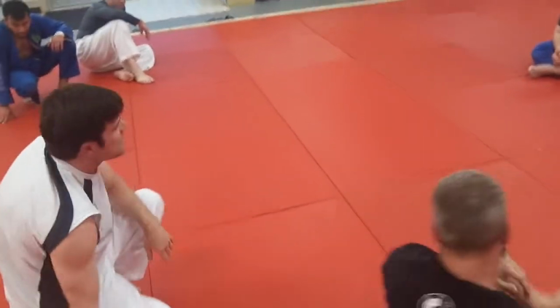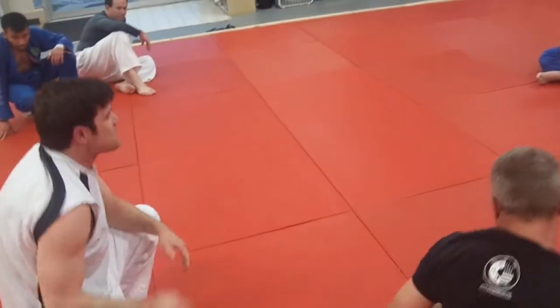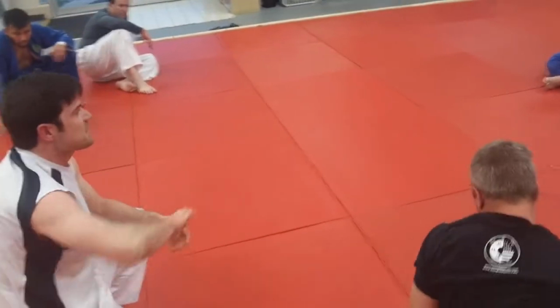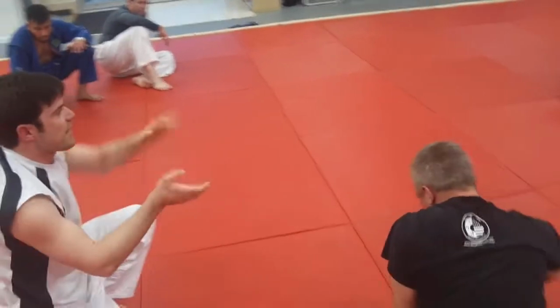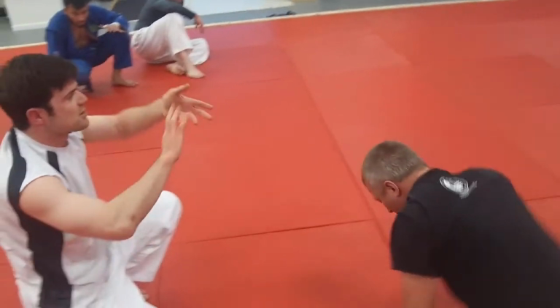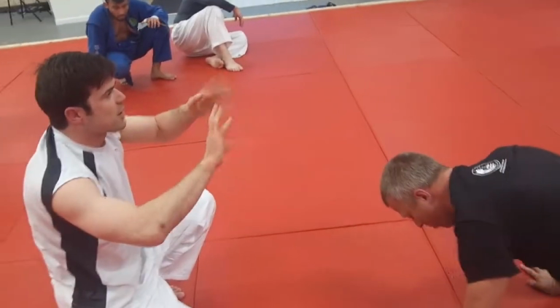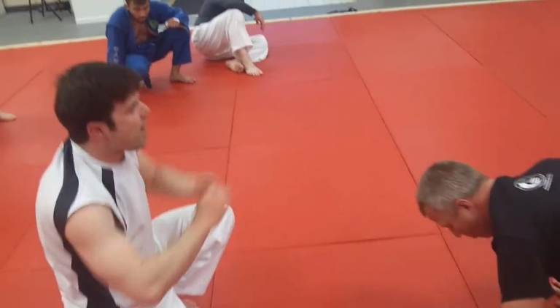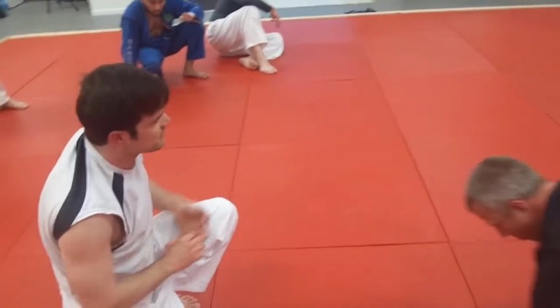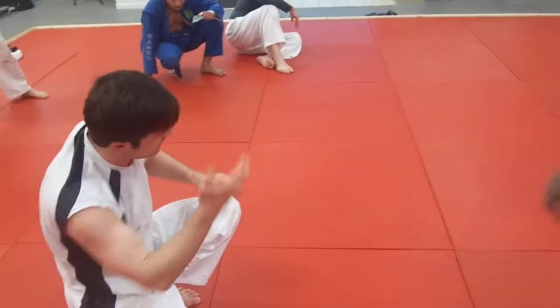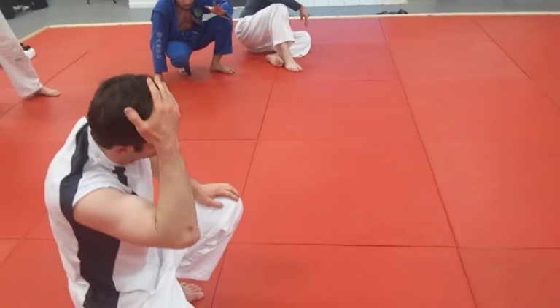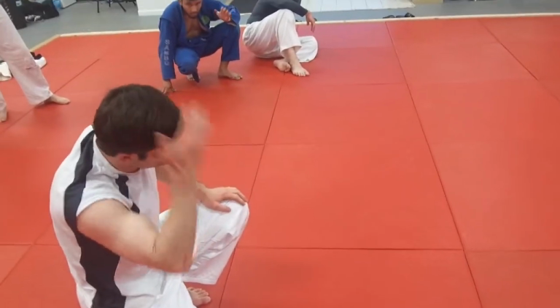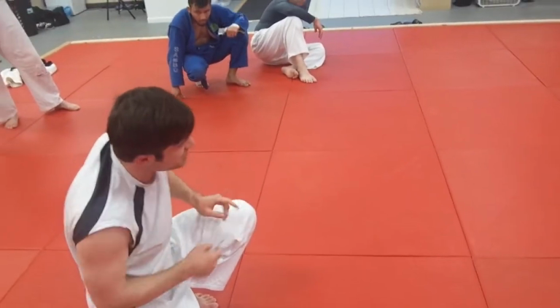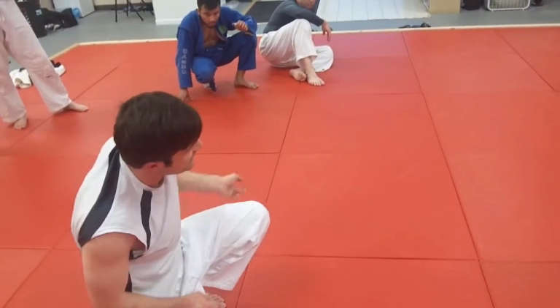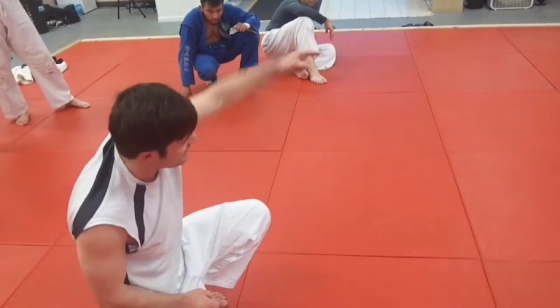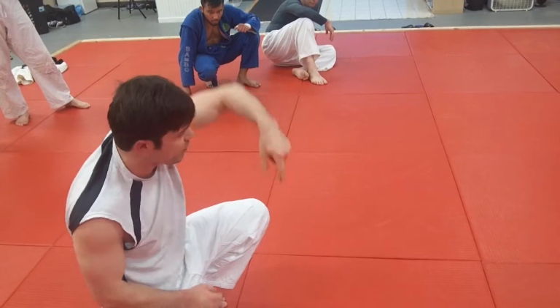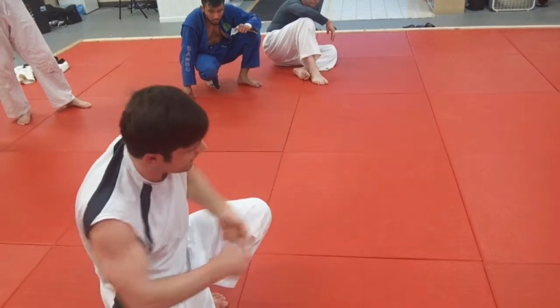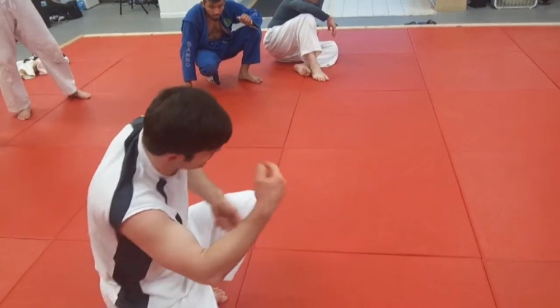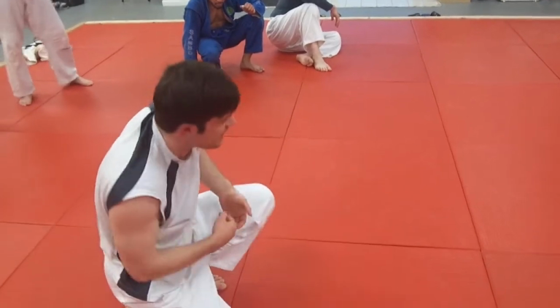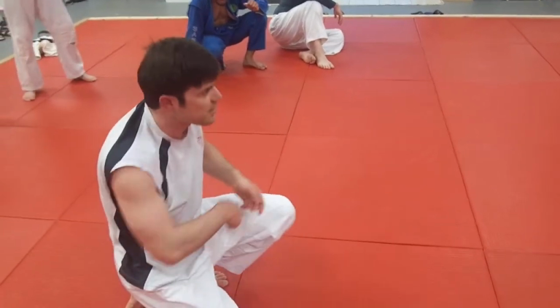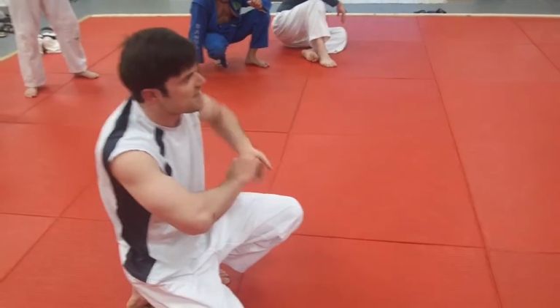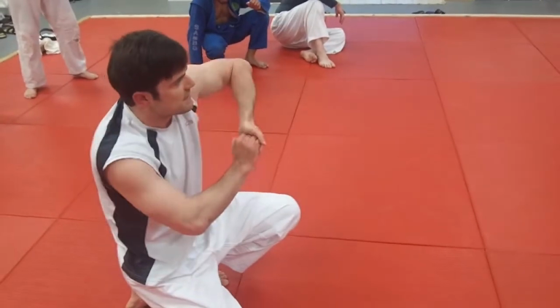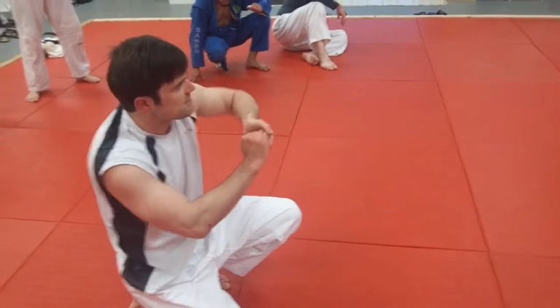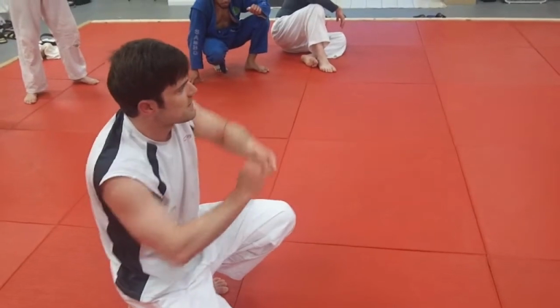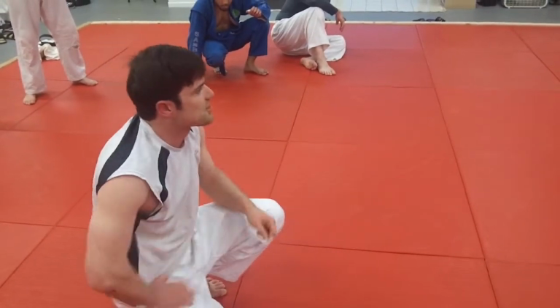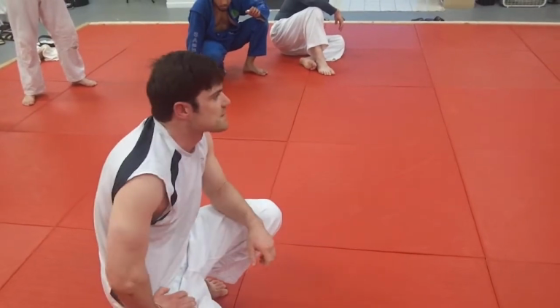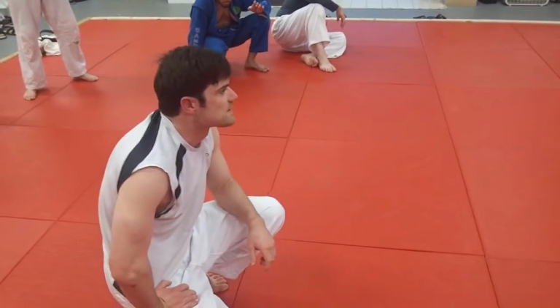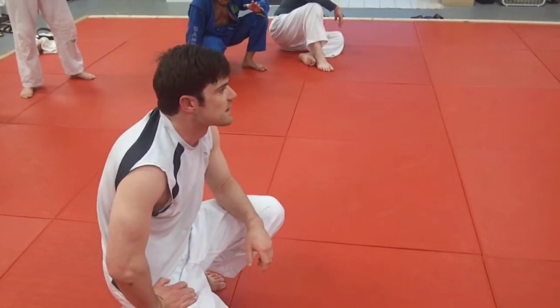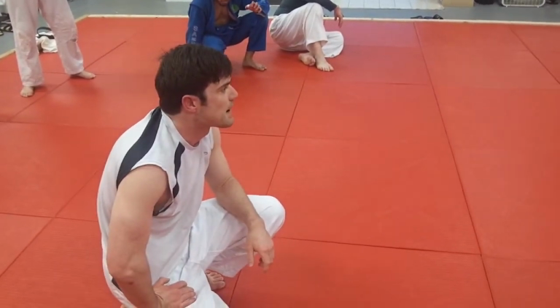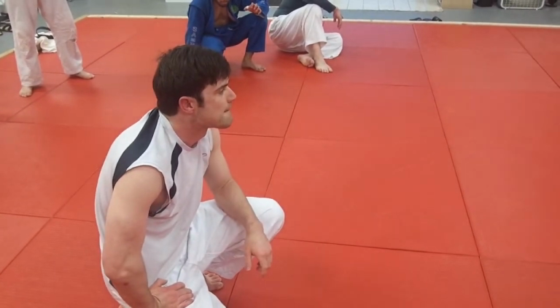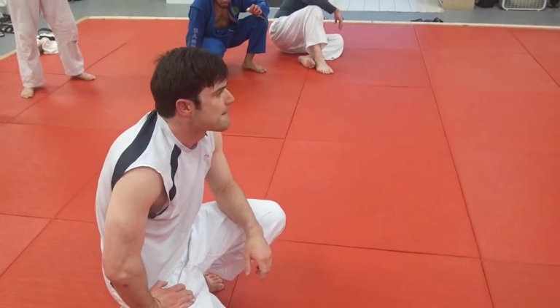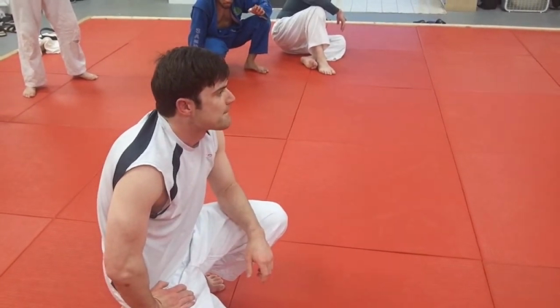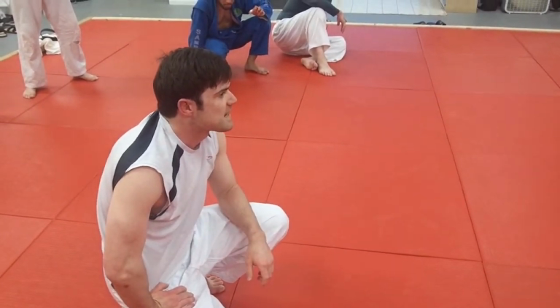If you think that your hands are going to go off, post on your head and kick over. The higher your butt goes, the easier it is on your wrists. Make sense?